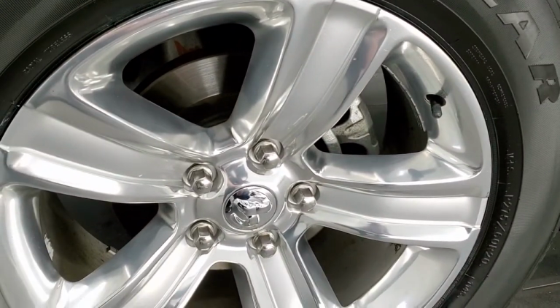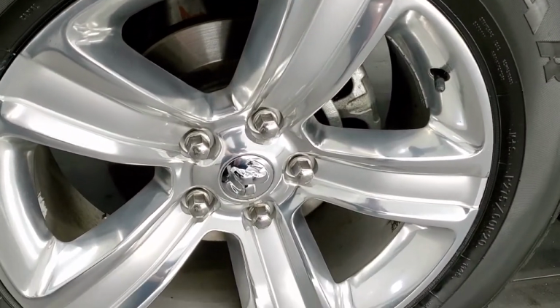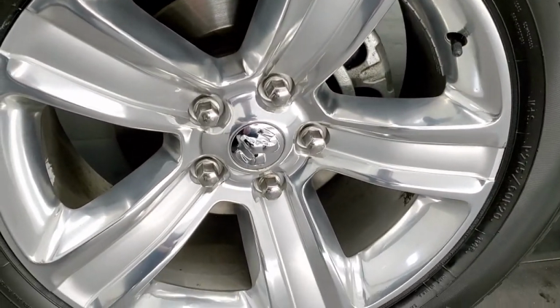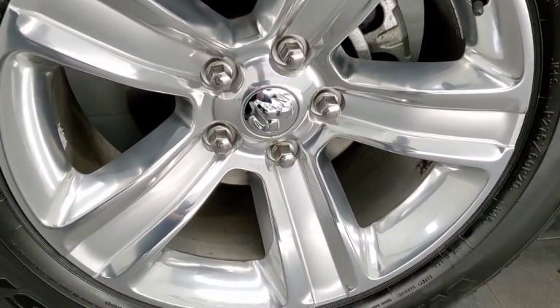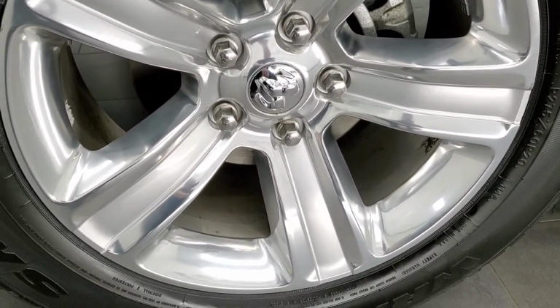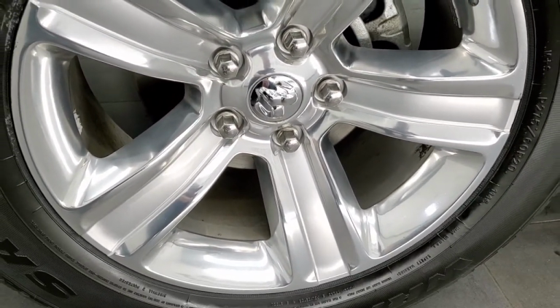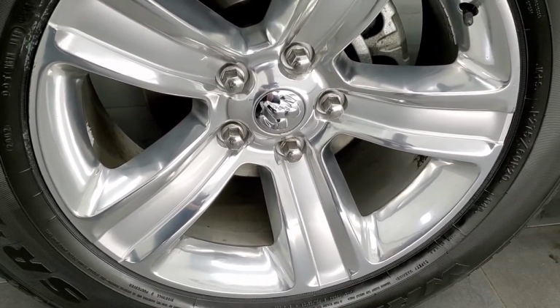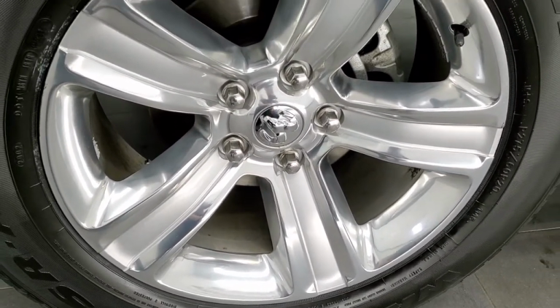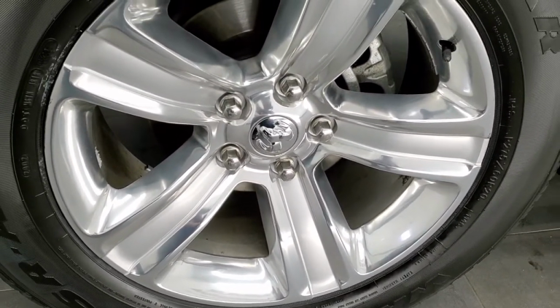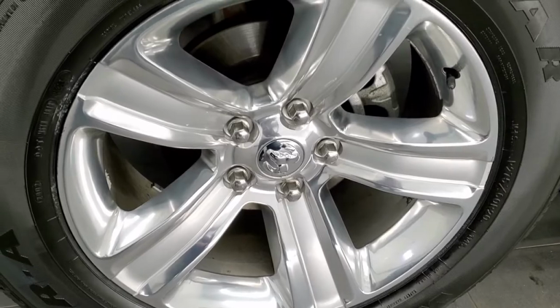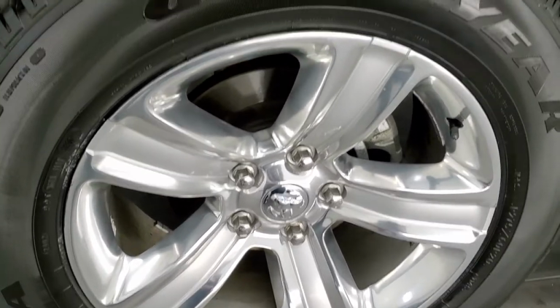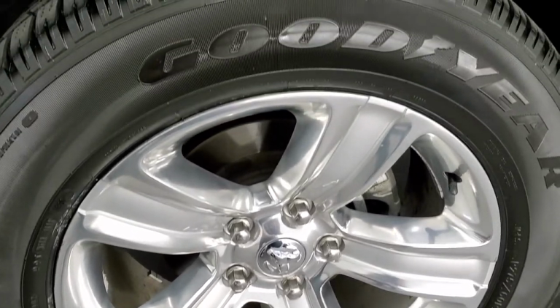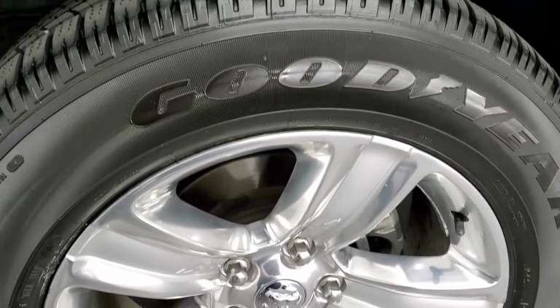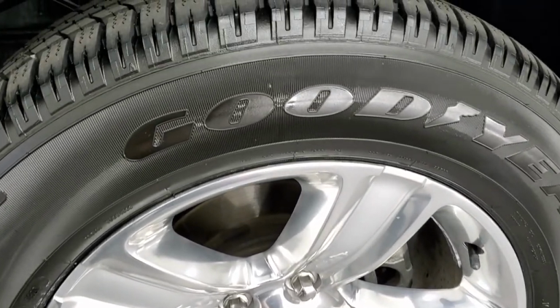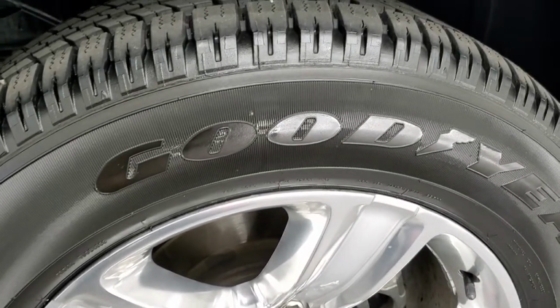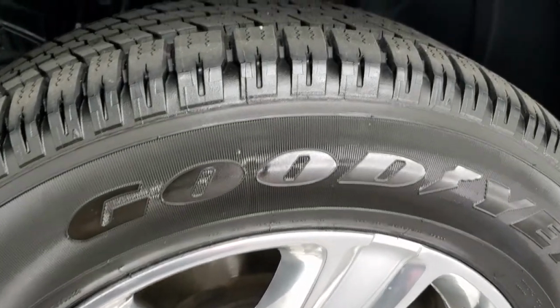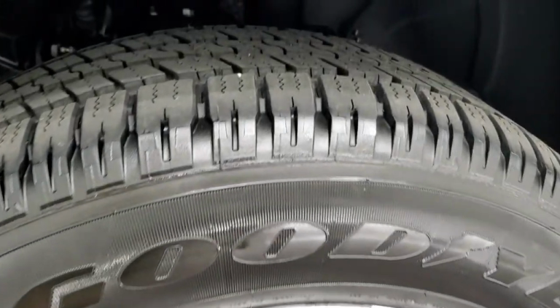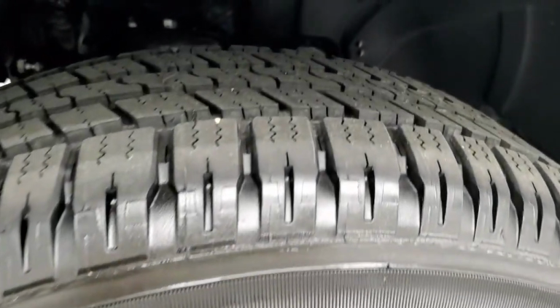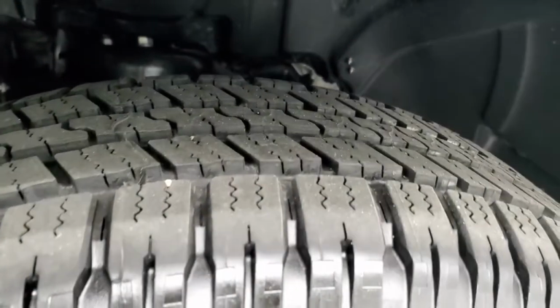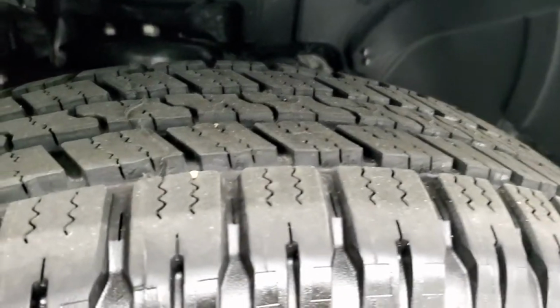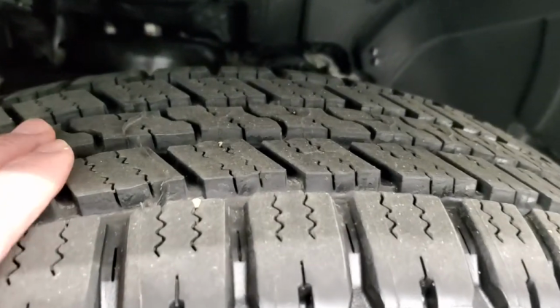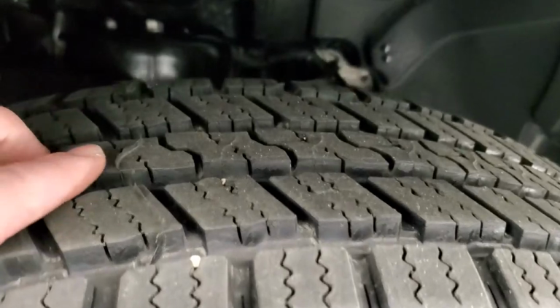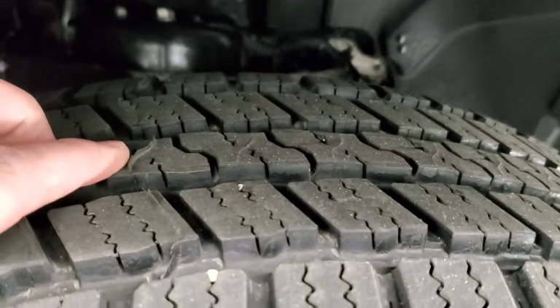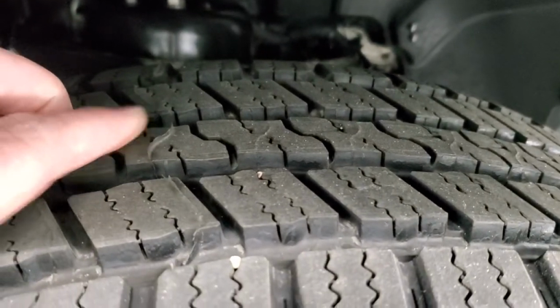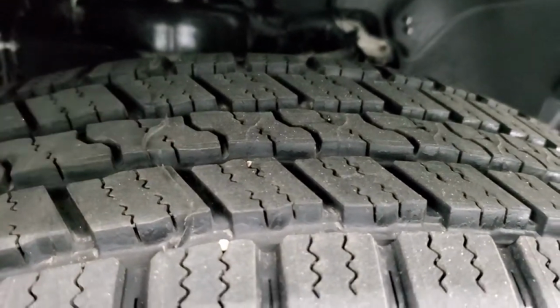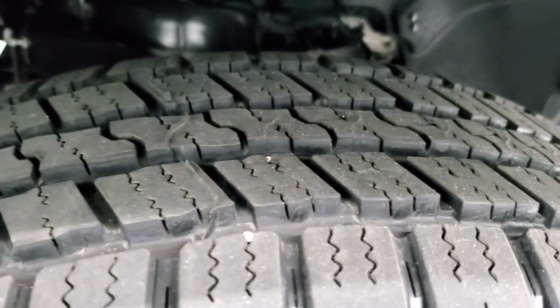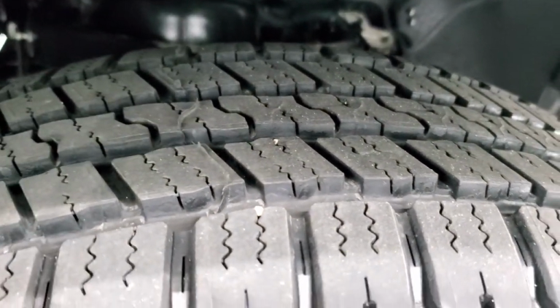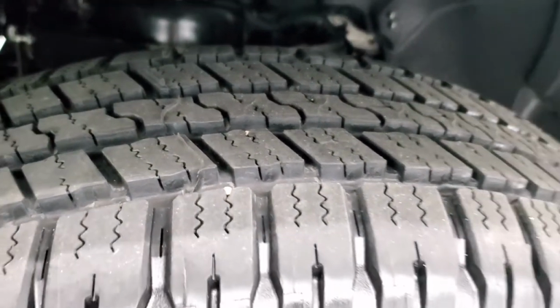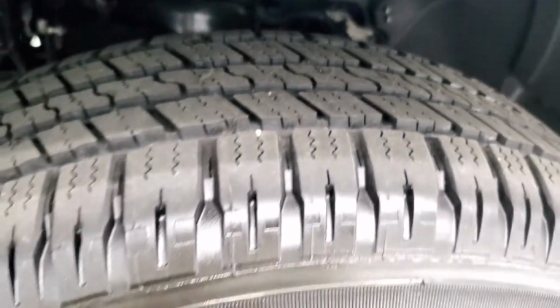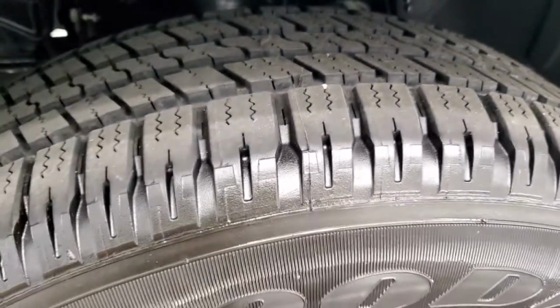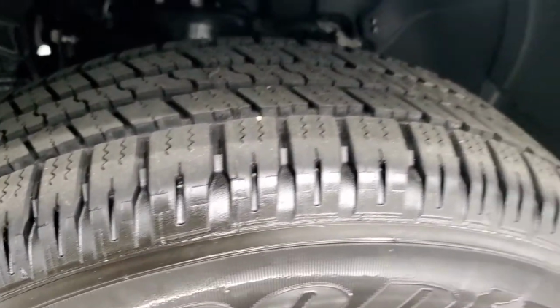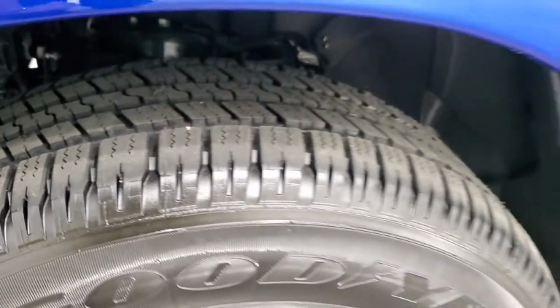This one comes with the polished aluminum and painted 20-inch alloy rims, and it has Goodyear Wrangler SRA 275-60R20s. These tires are brand new — you can still see the little wear knobs on them. We put those on during our safety inspection.